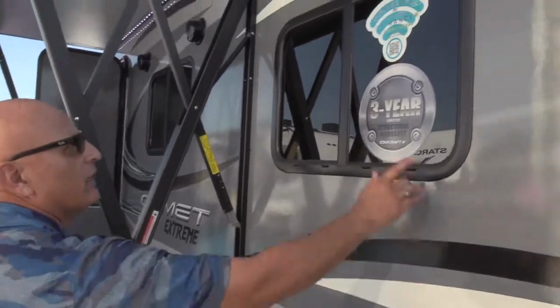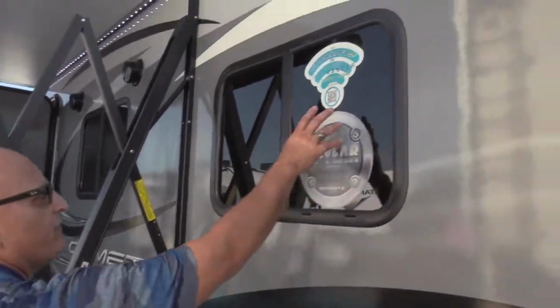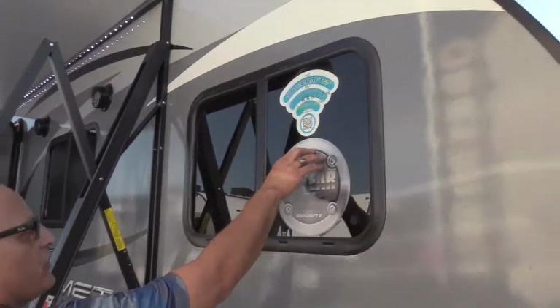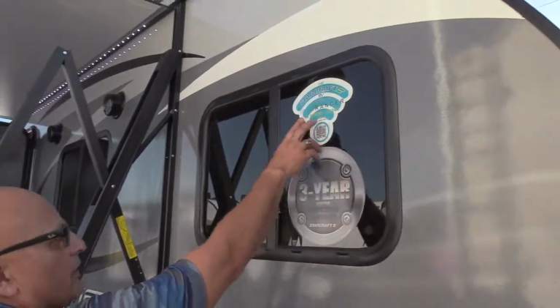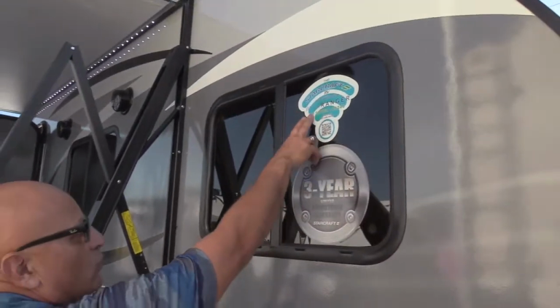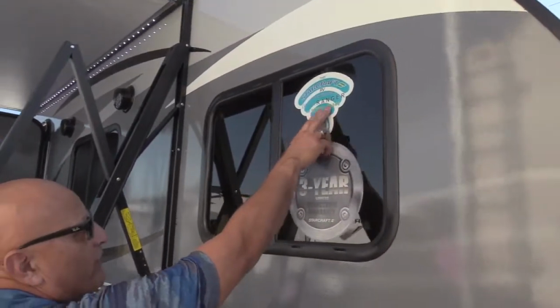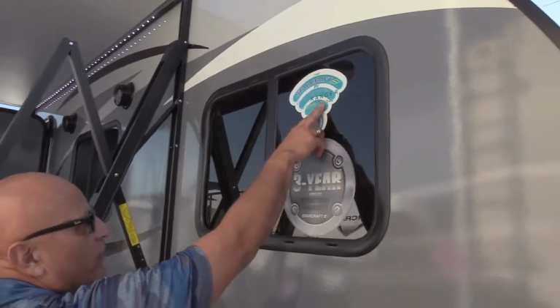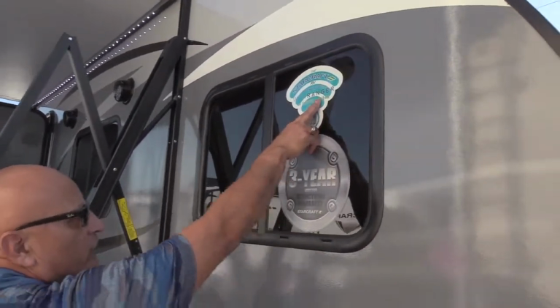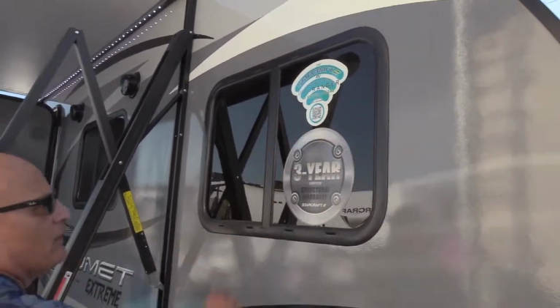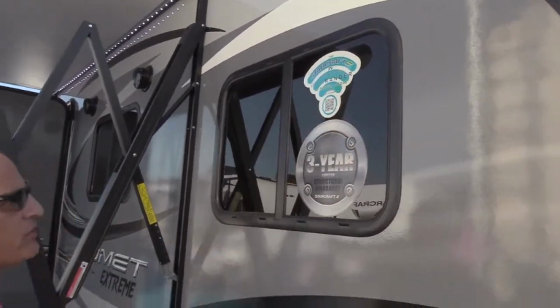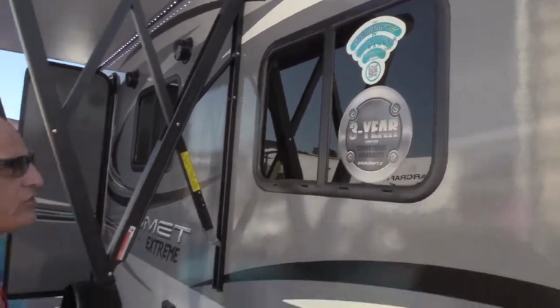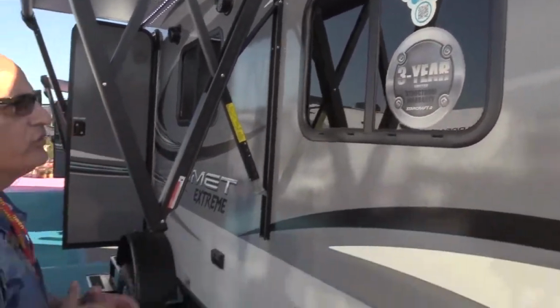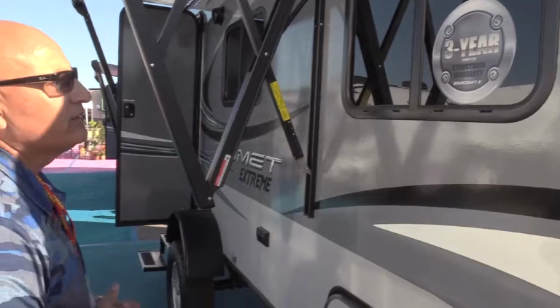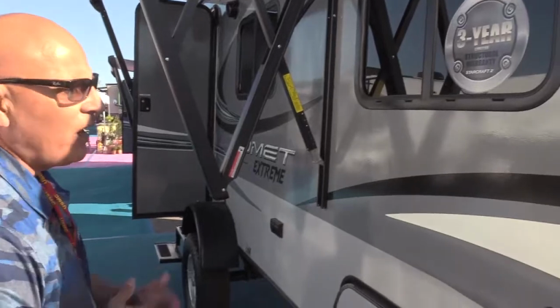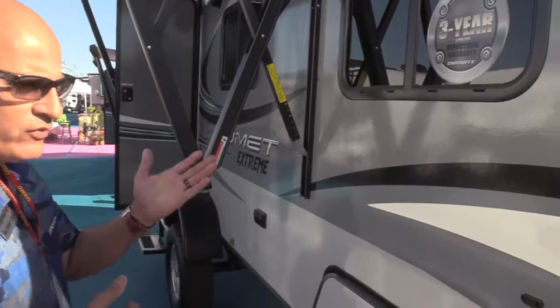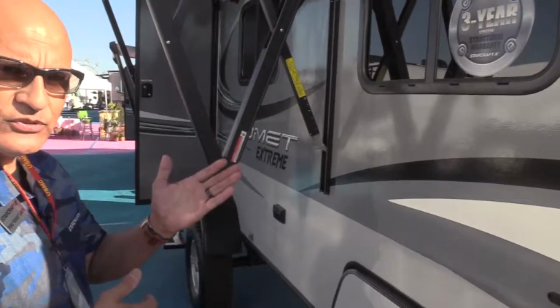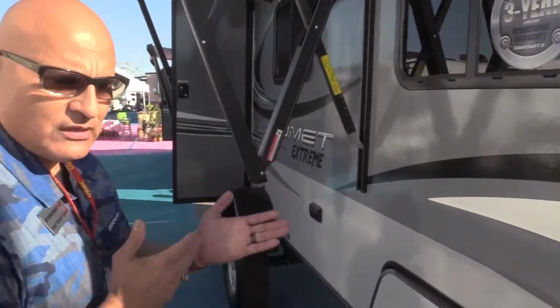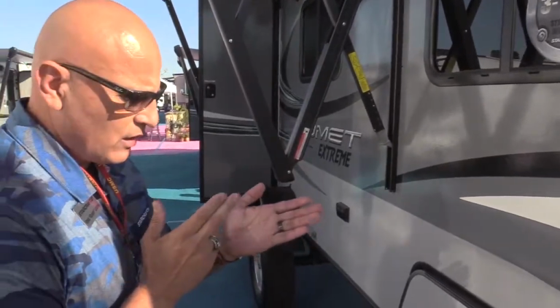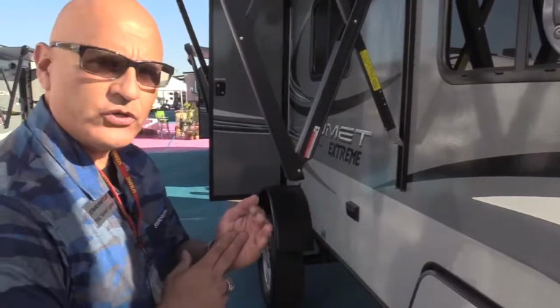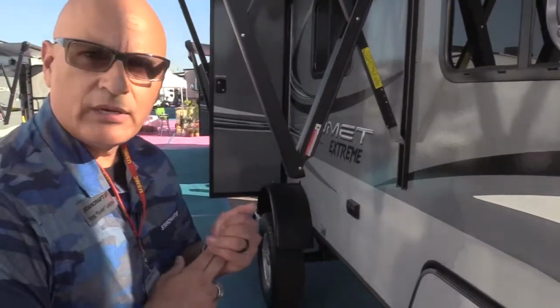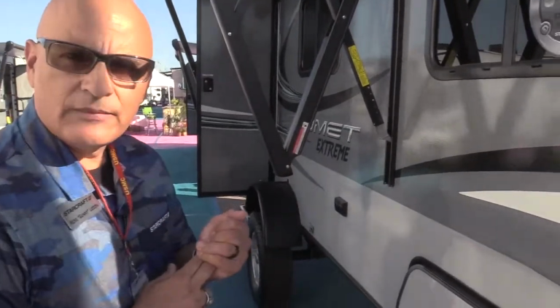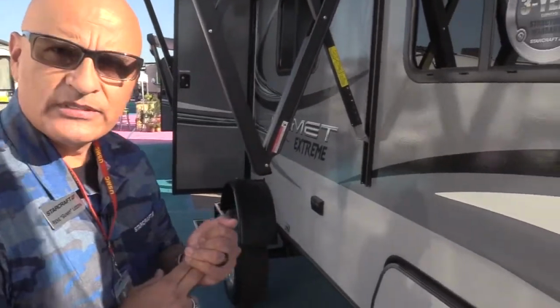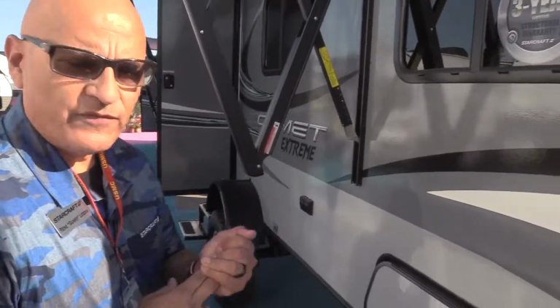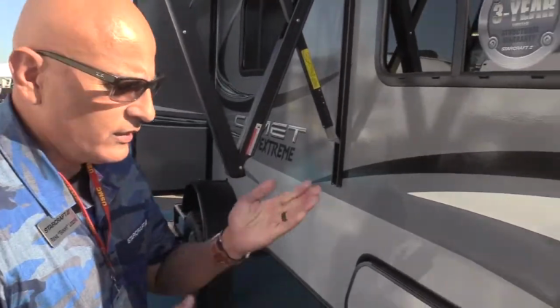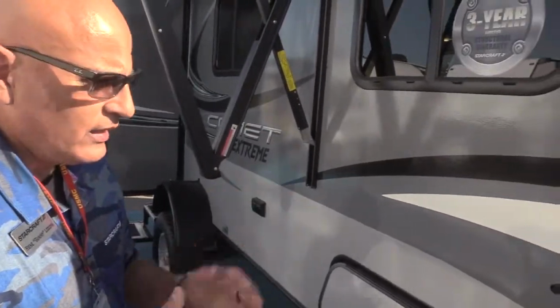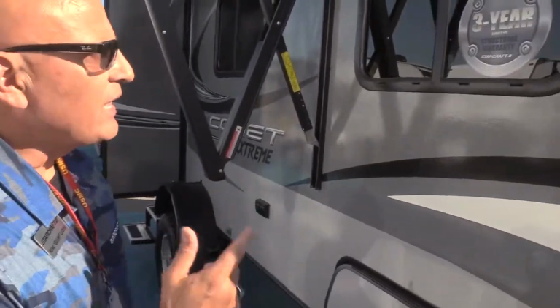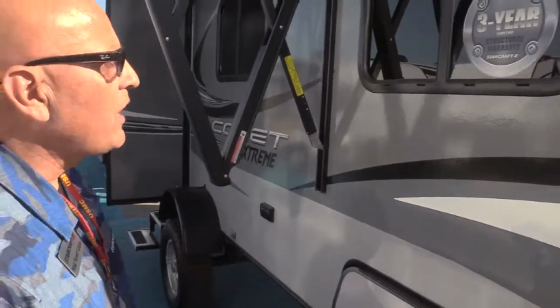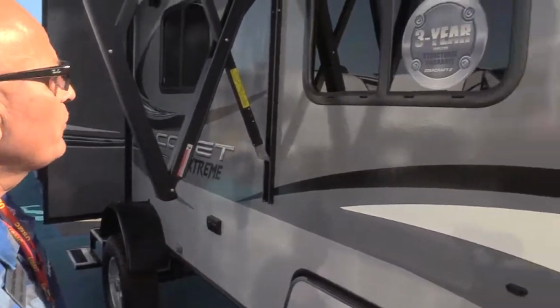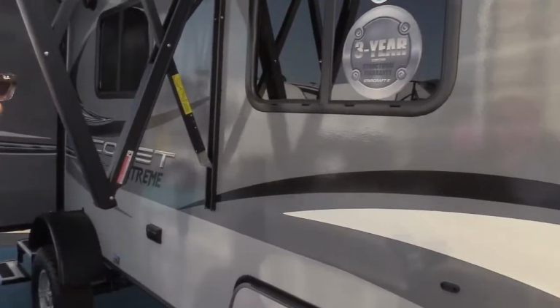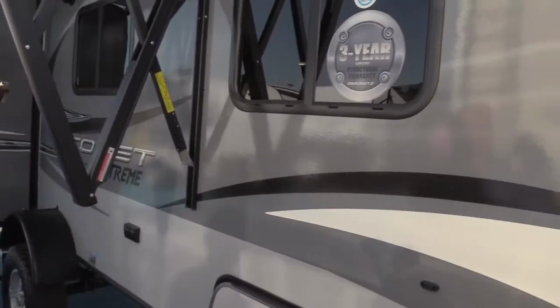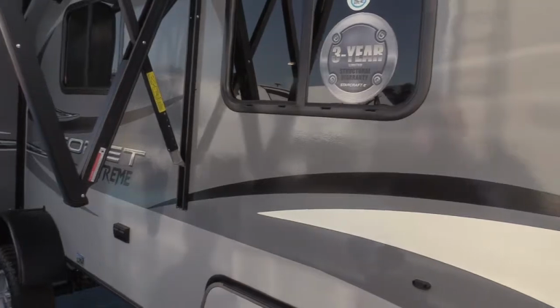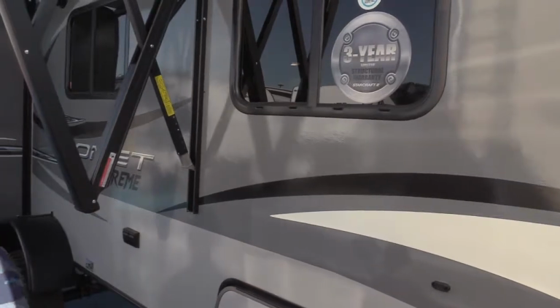Another feature is the Wi-Fi Ranger, which allows you to get Wi-Fi reception on your cell phone and laptop while you're camping.